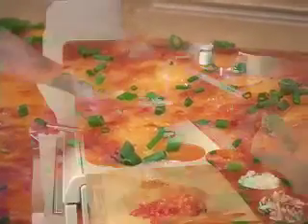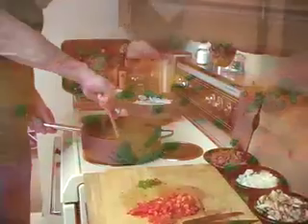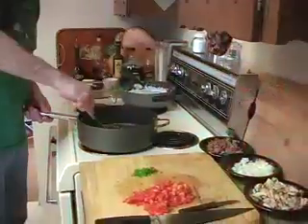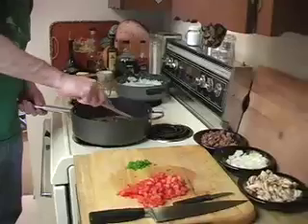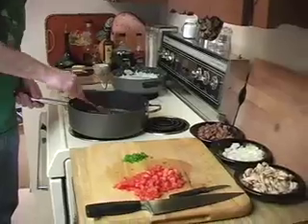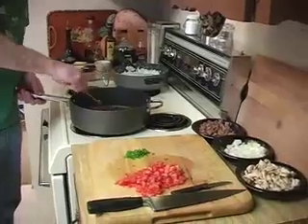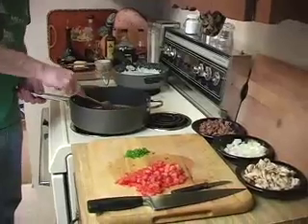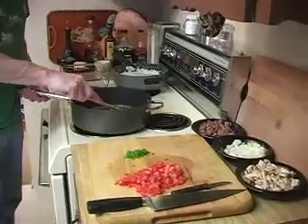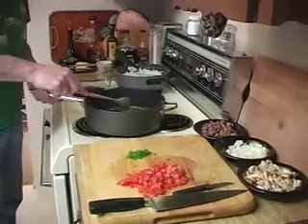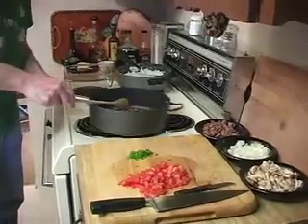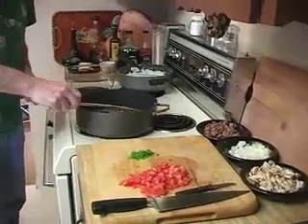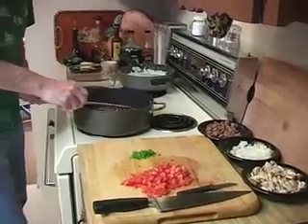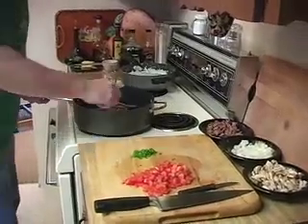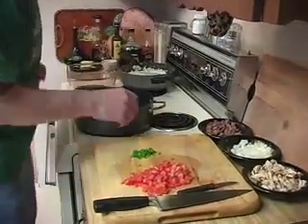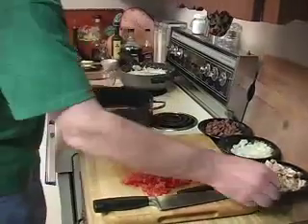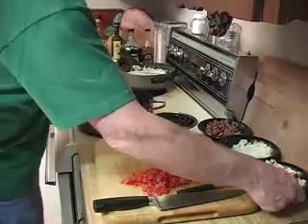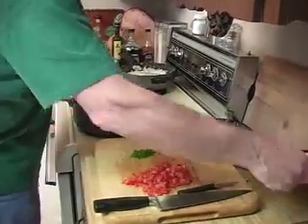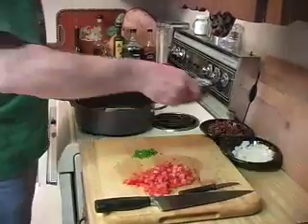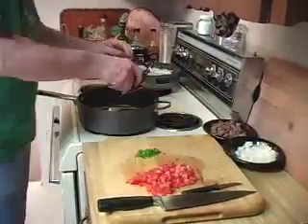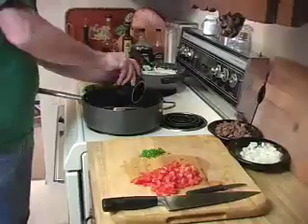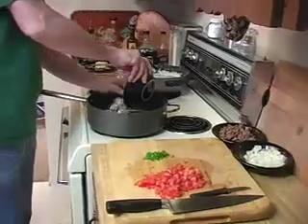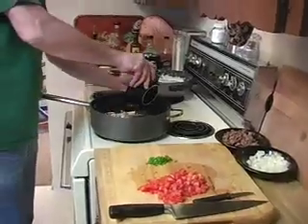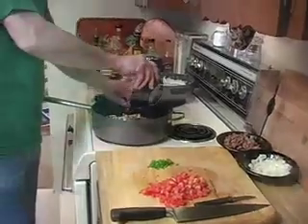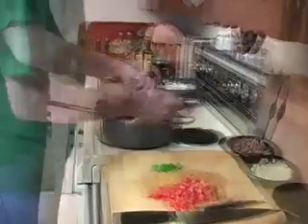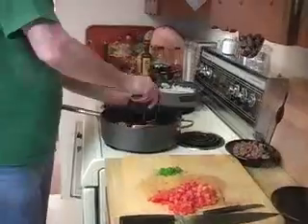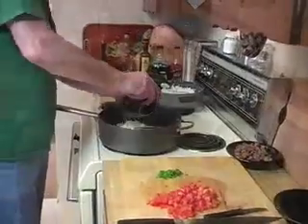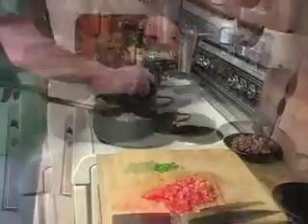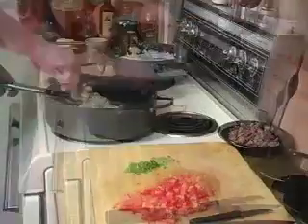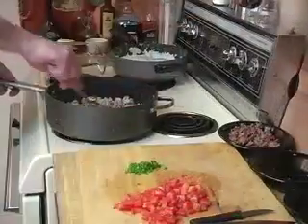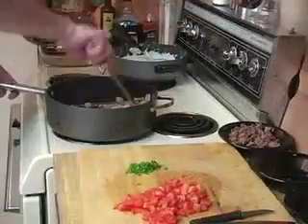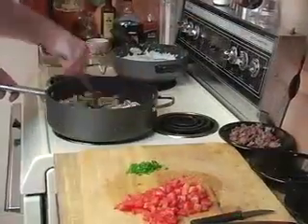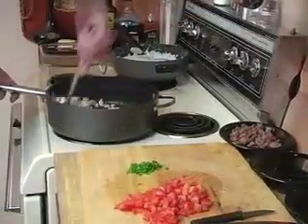In a large skillet, render the bacon. After the oils are extracted from the bacon, add the mushrooms and onions, and stir until well coated with oils.